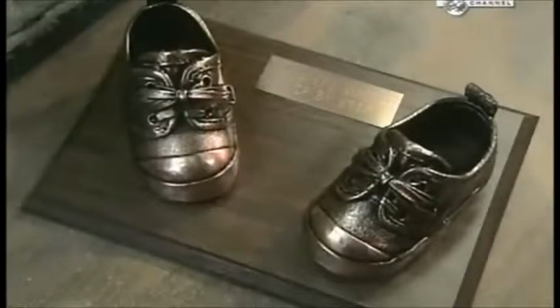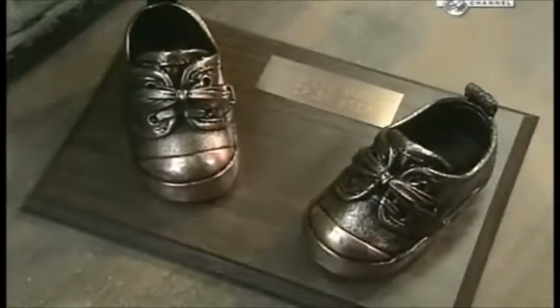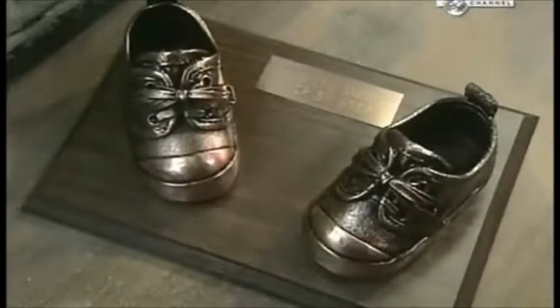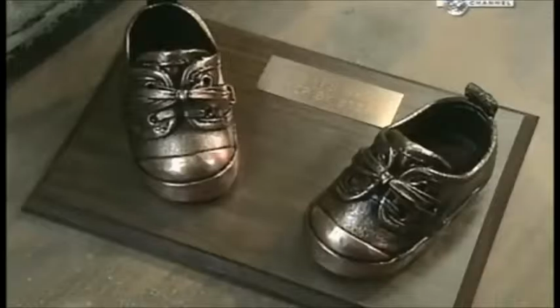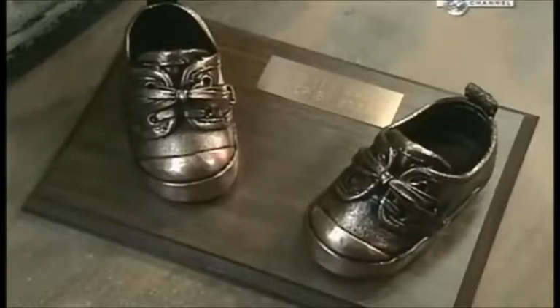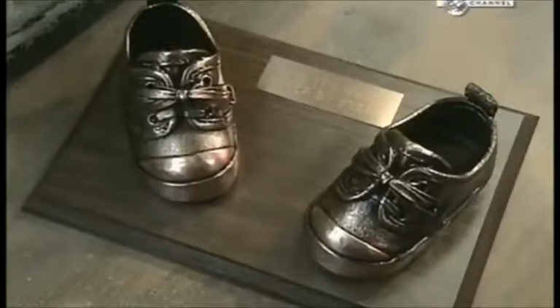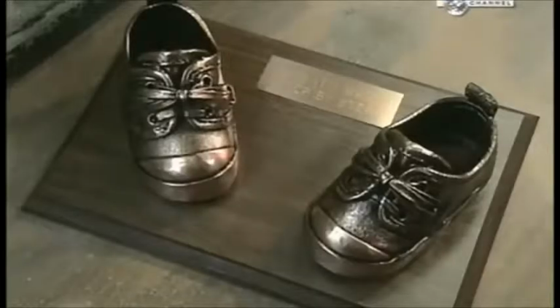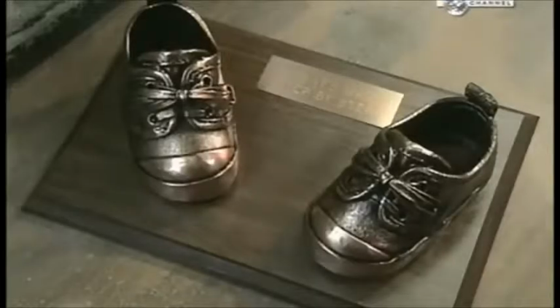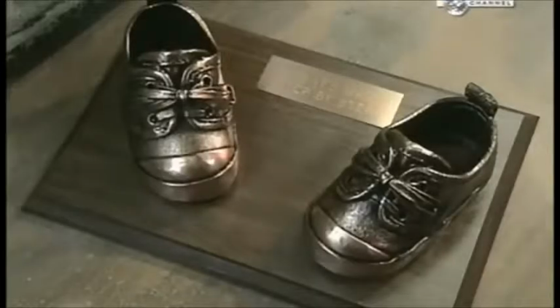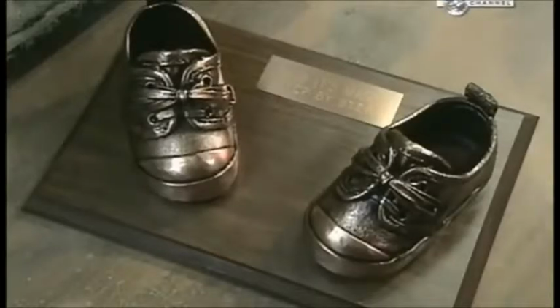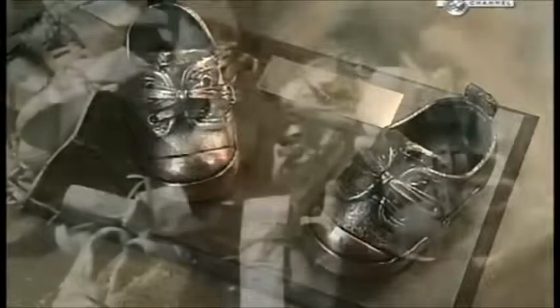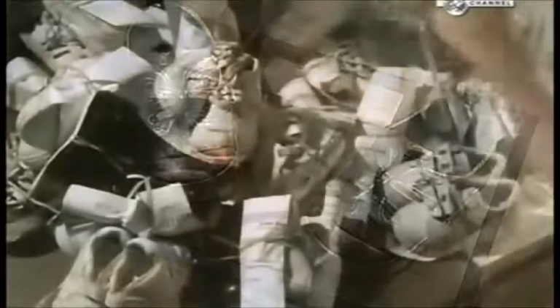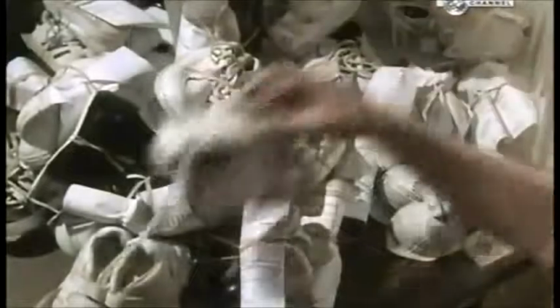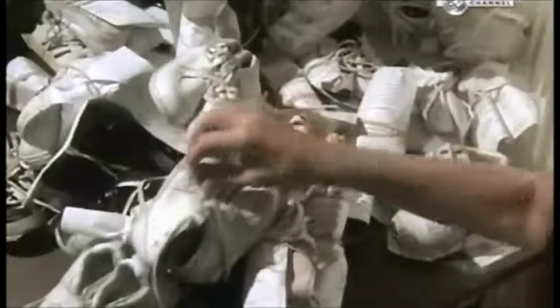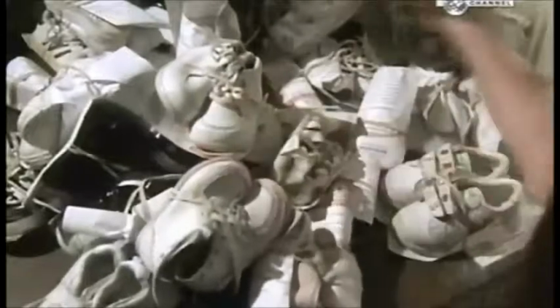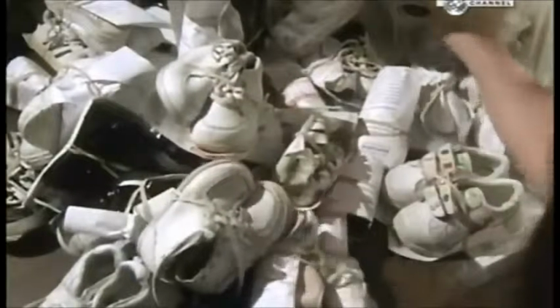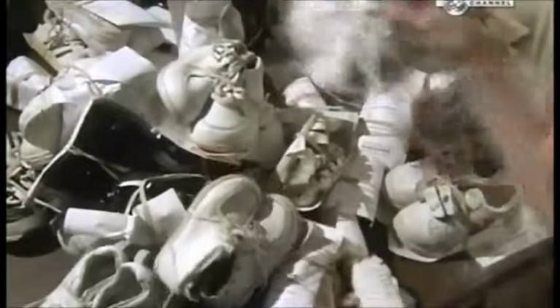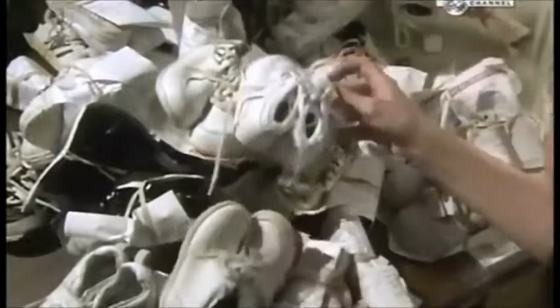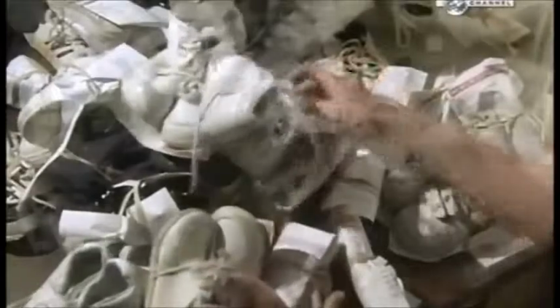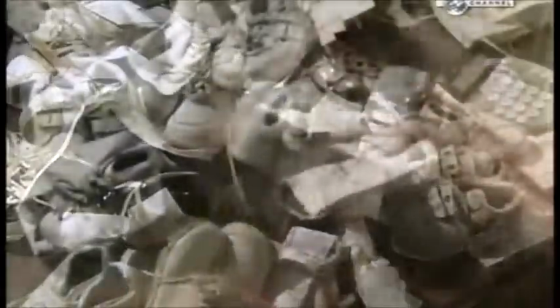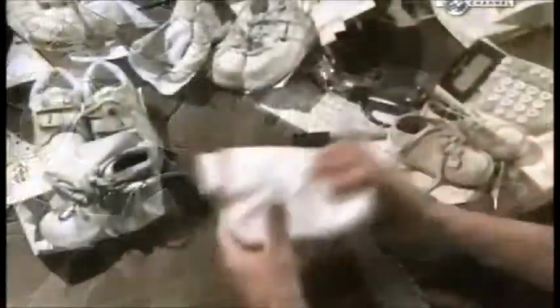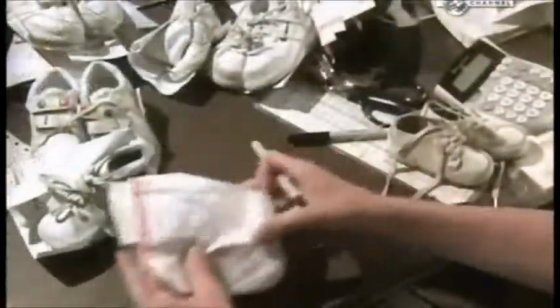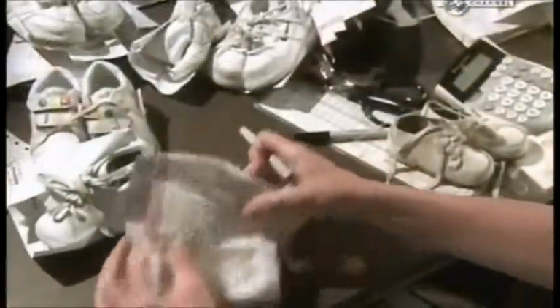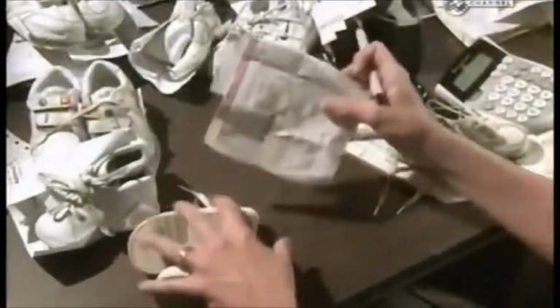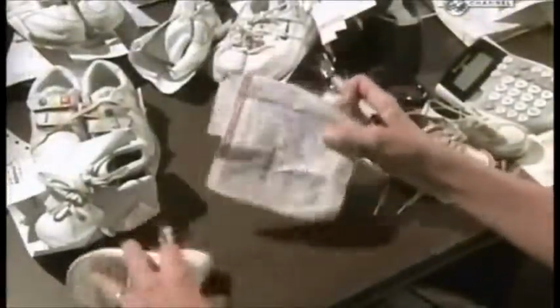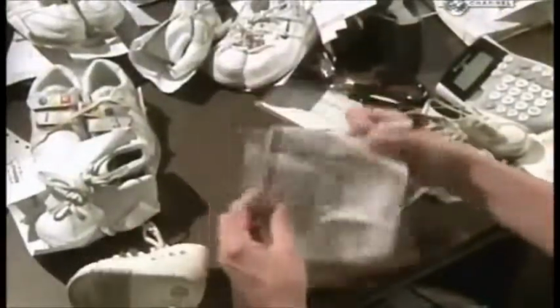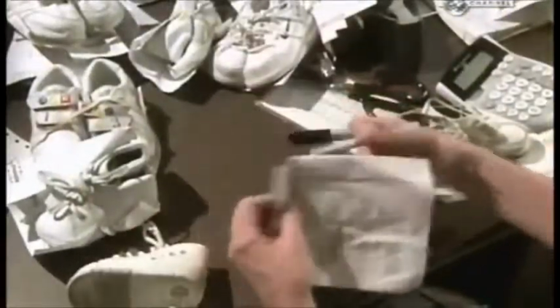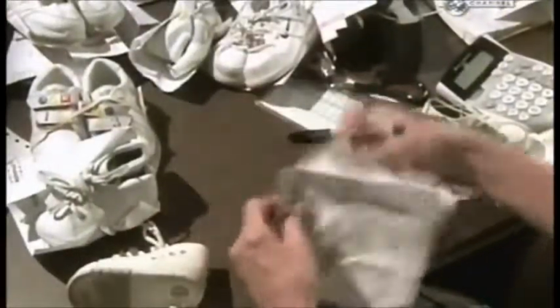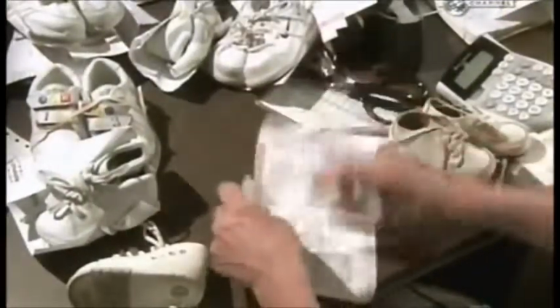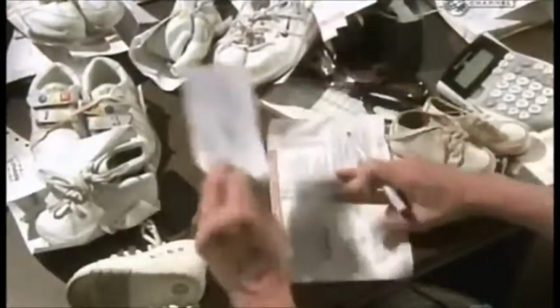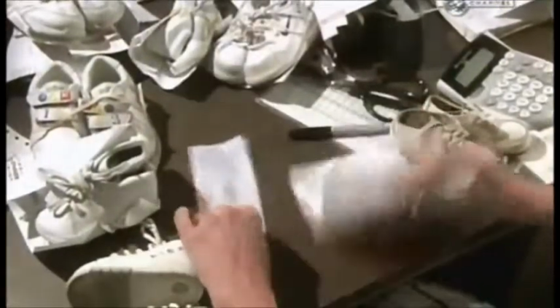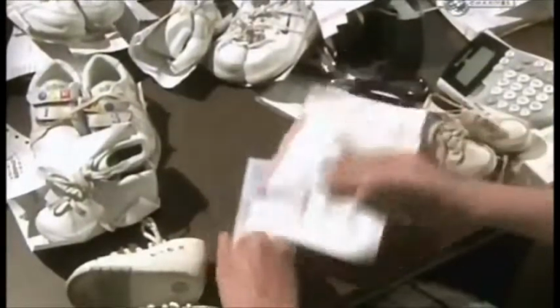In these shoes, a child learned to stand on his own two feet. His baby shoes have joined piles of others — they're about to be preserved forever.